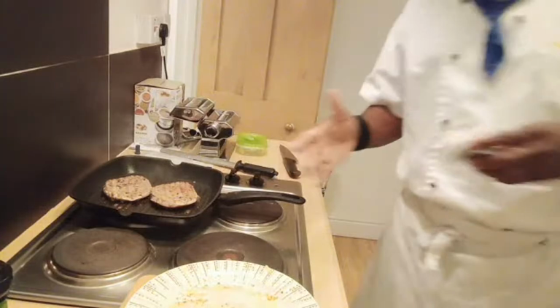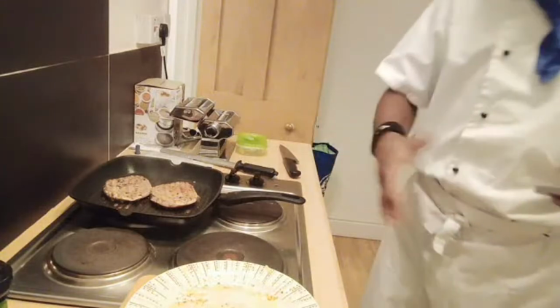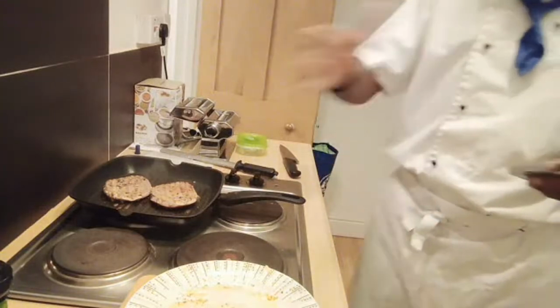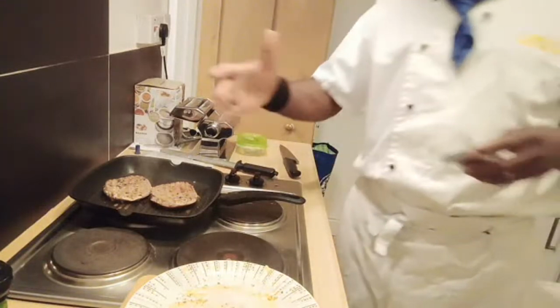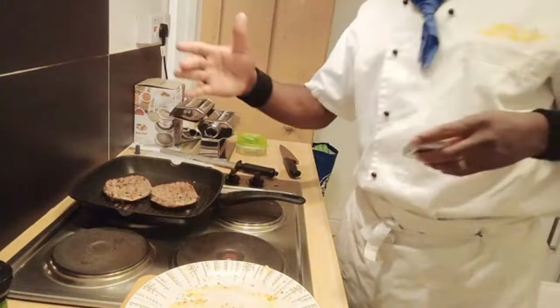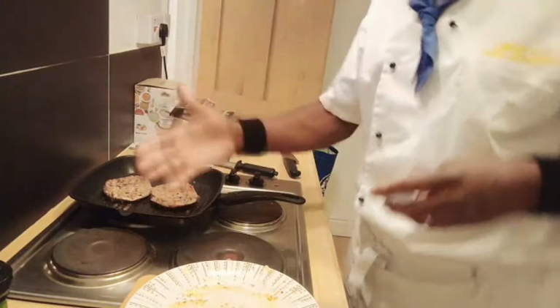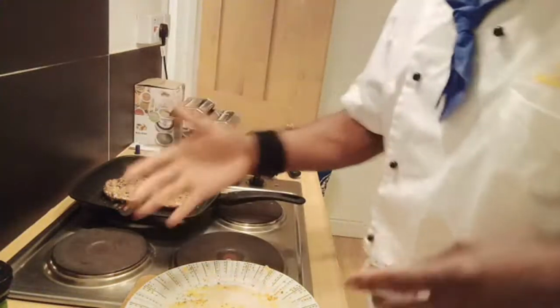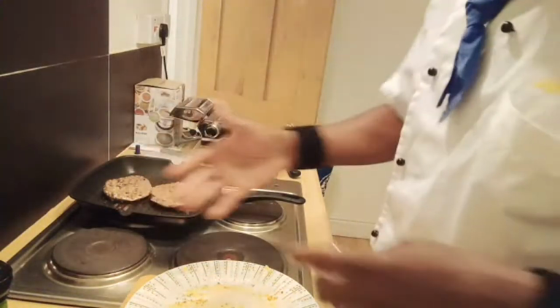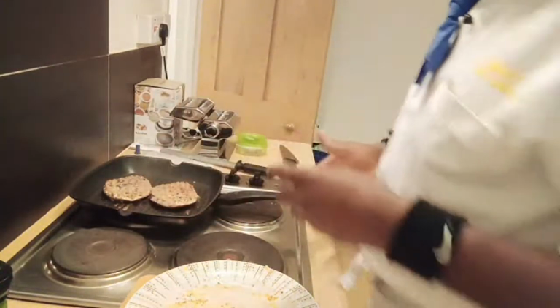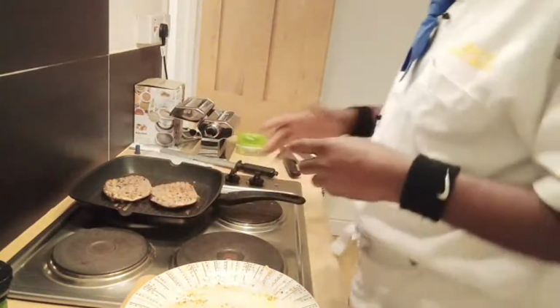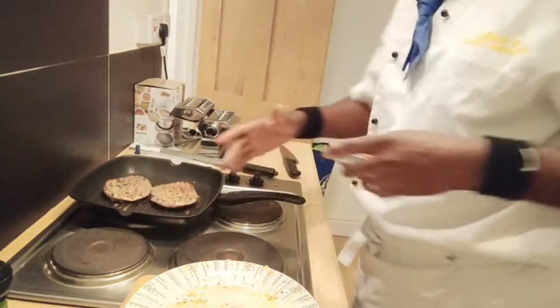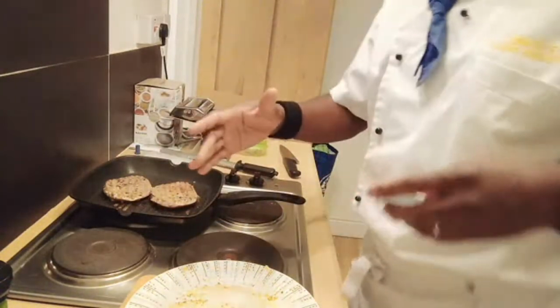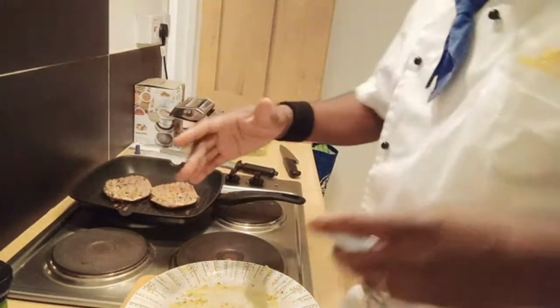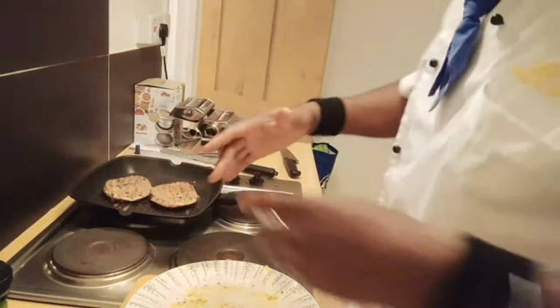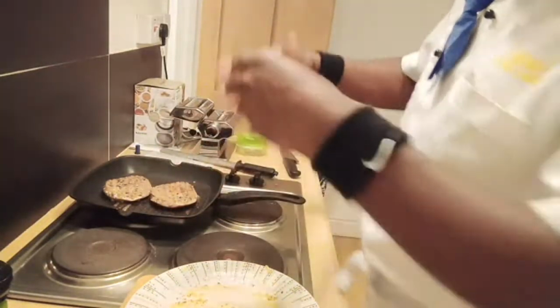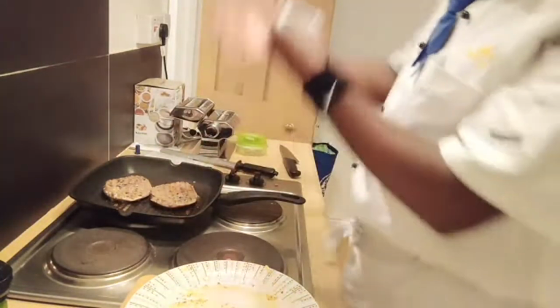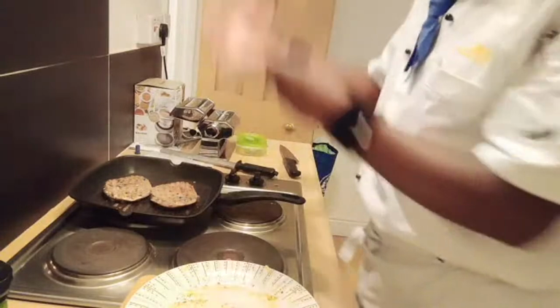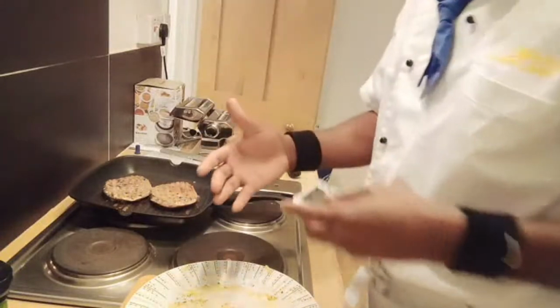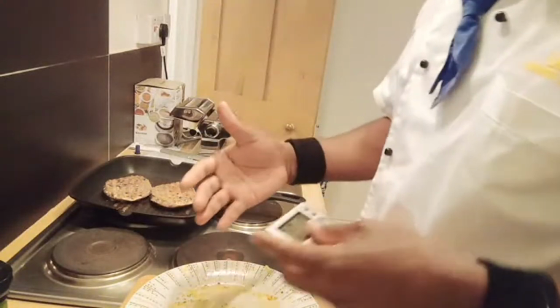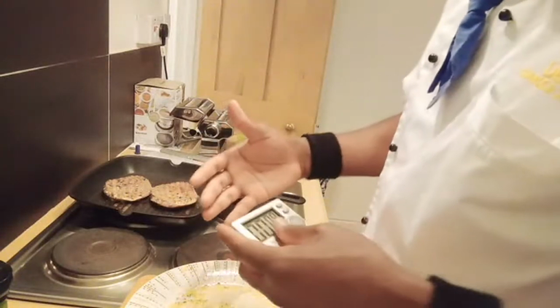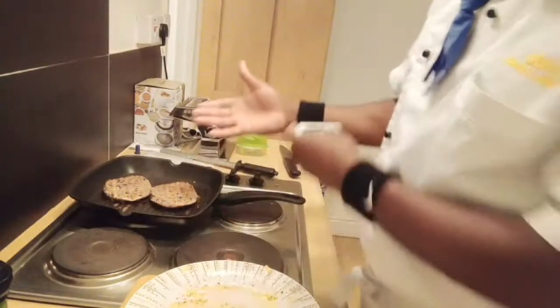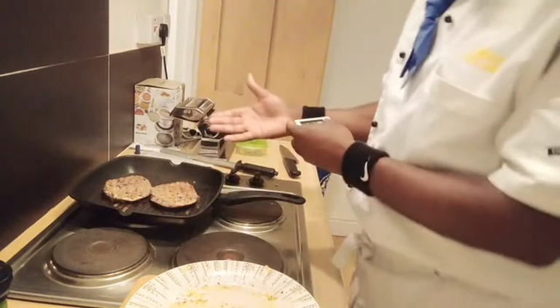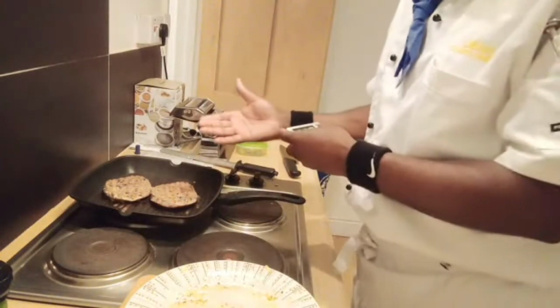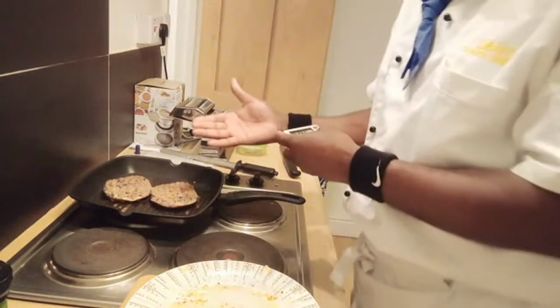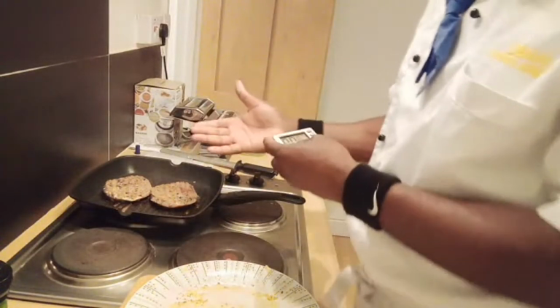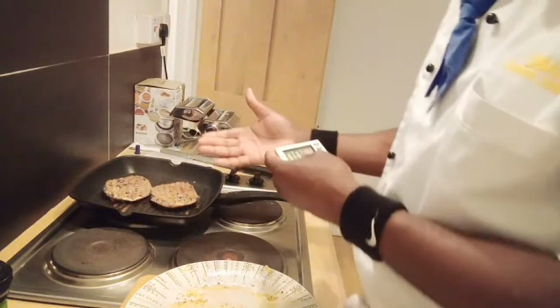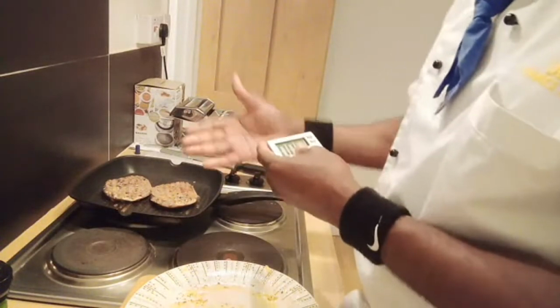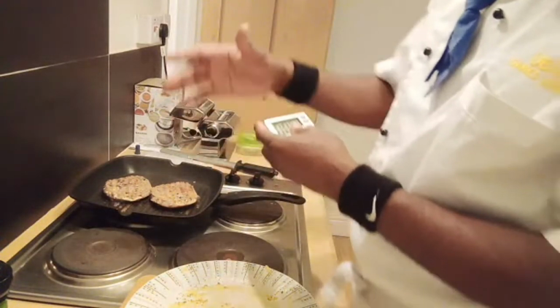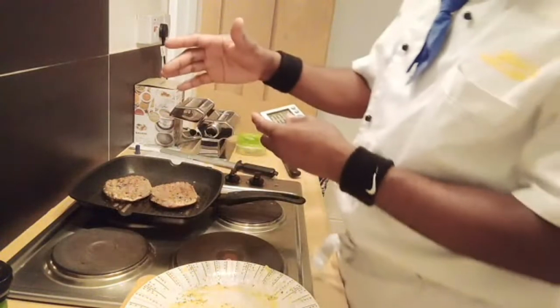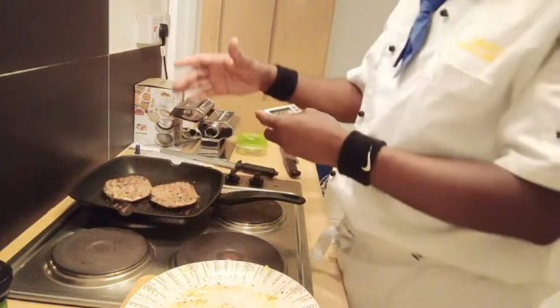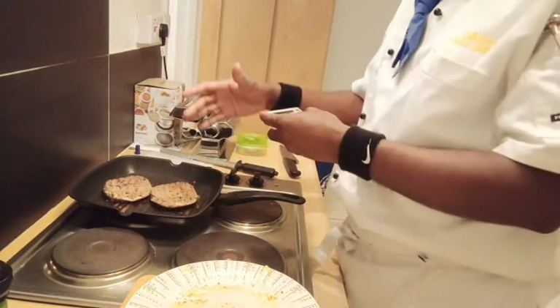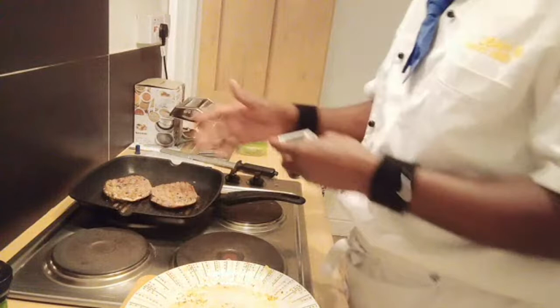I'm going to pop my garlic butter and of course I'm going to pop my lovely tomato by the side.